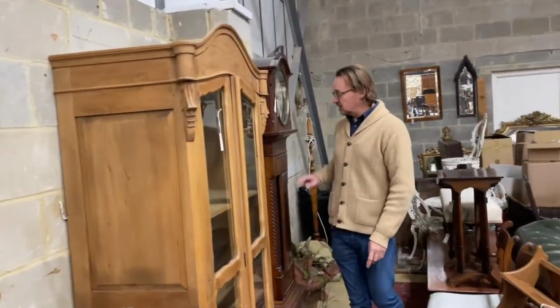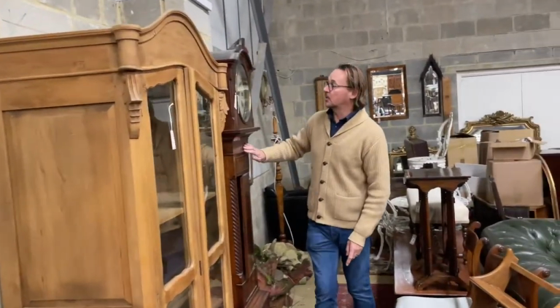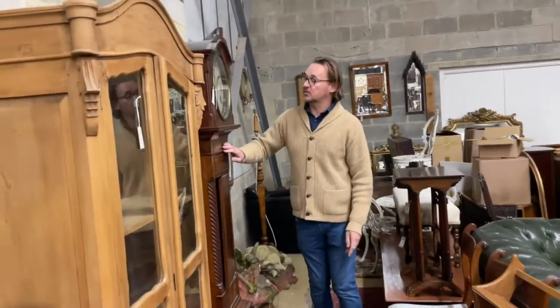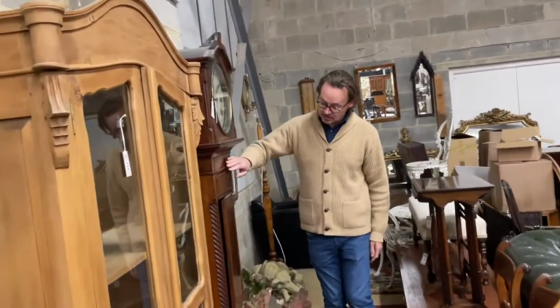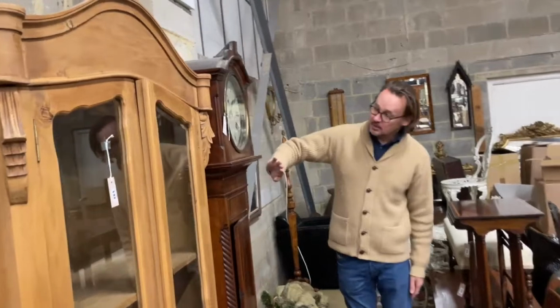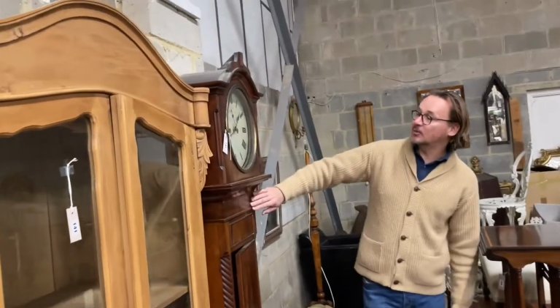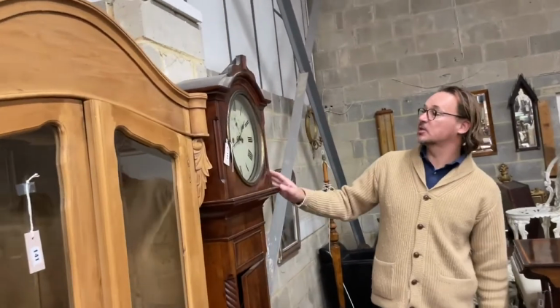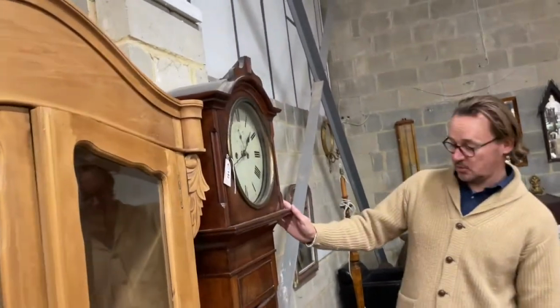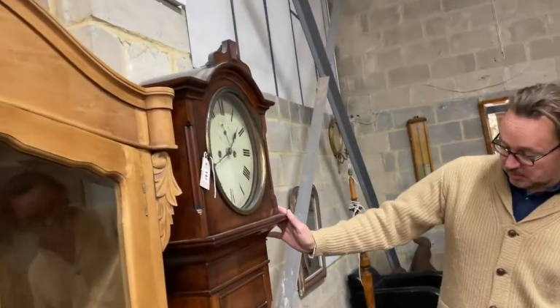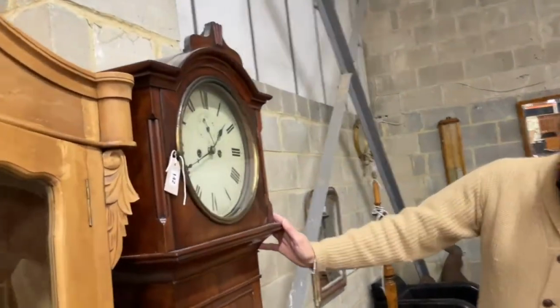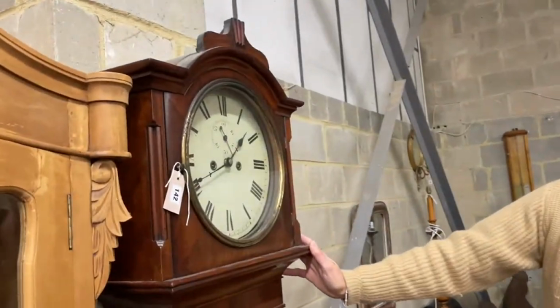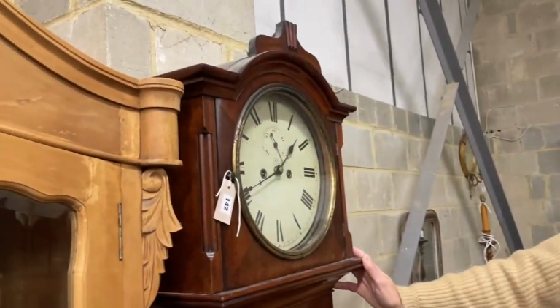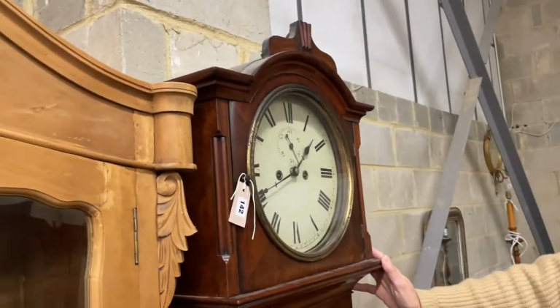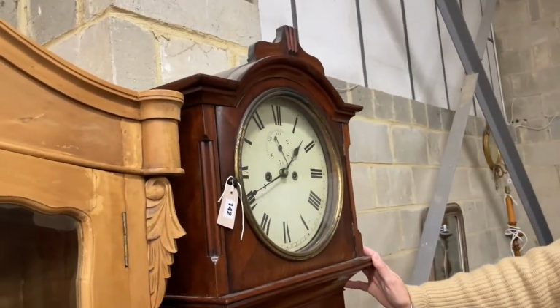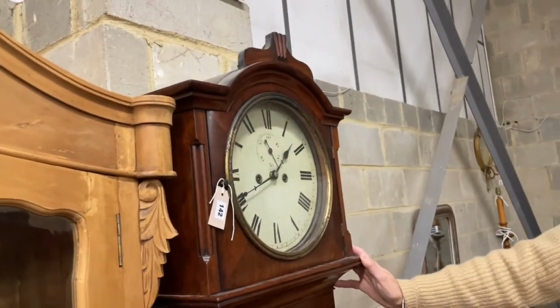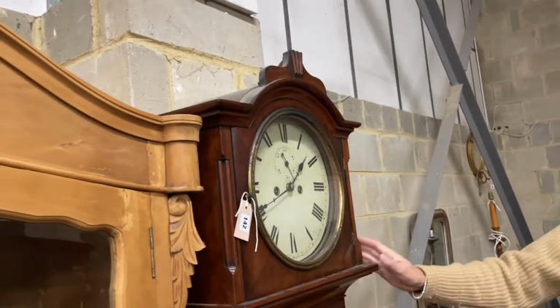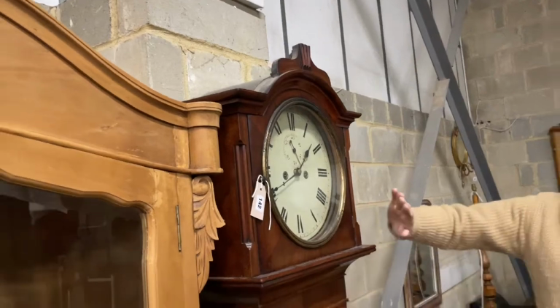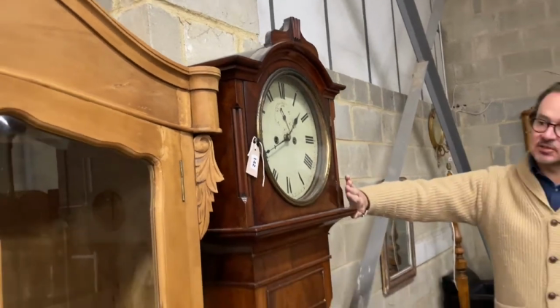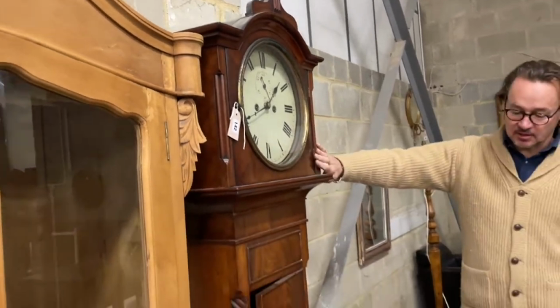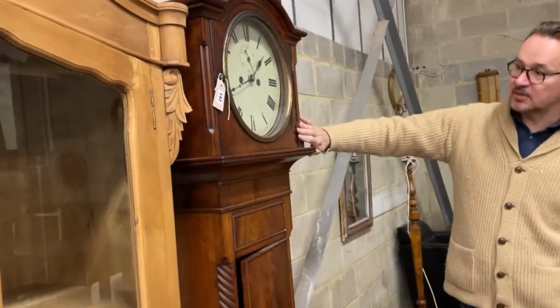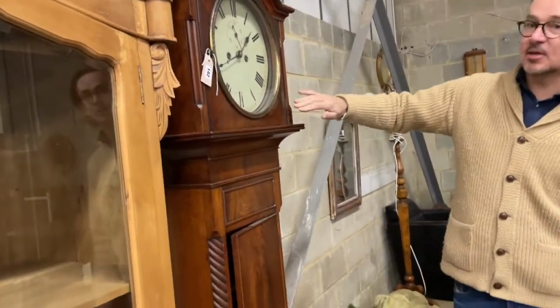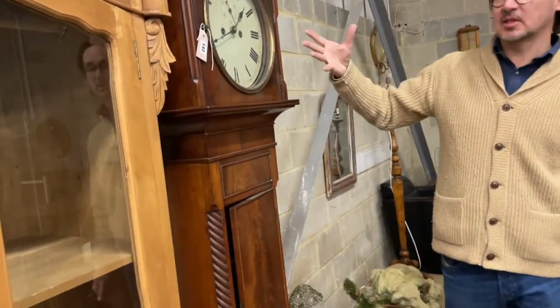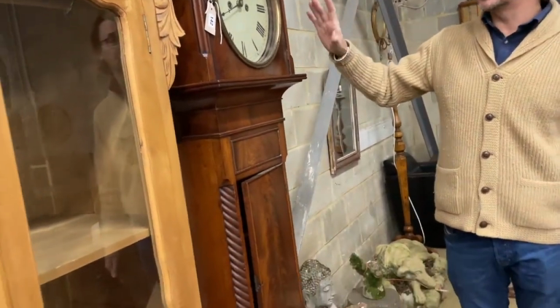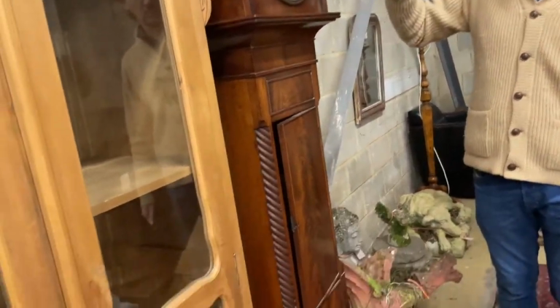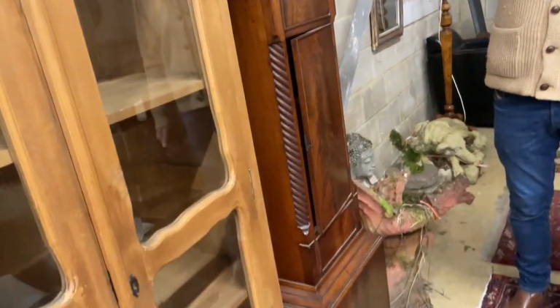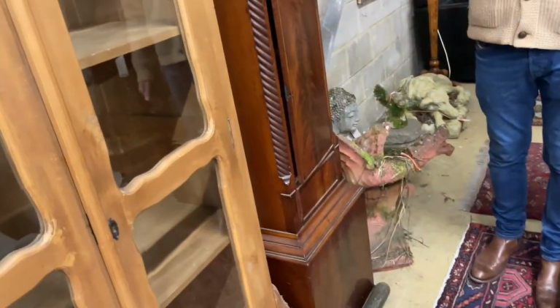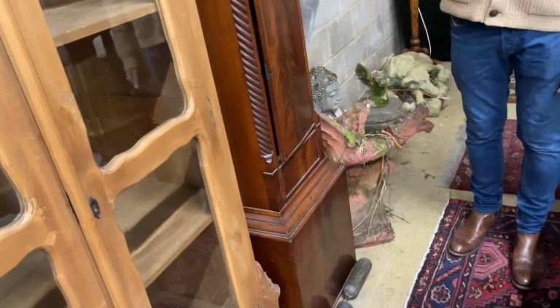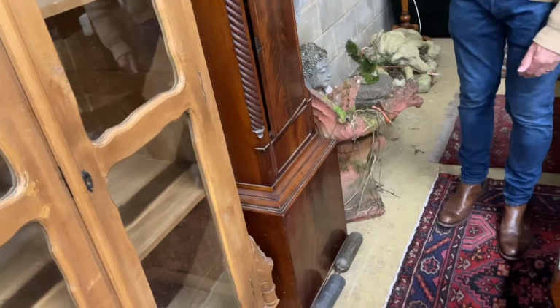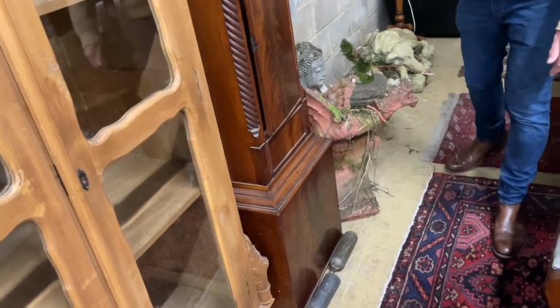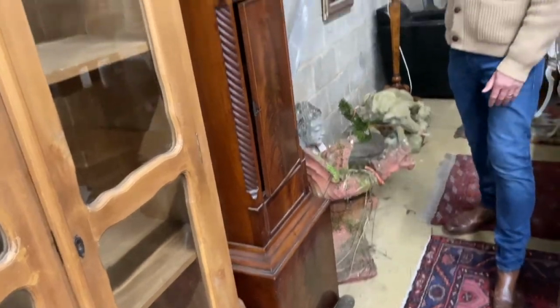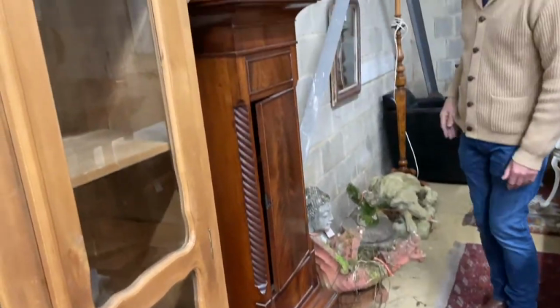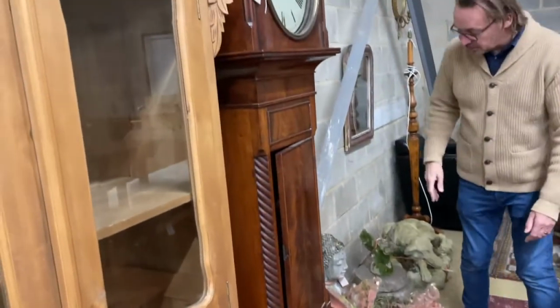There are a few longcase clocks as ever. That's Lot 142 — looks to me to be sort of 1830 to 1840, I suppose. We're still struggling with these unless they're by a particularly good maker or do something very clever. But that's Lot 142.